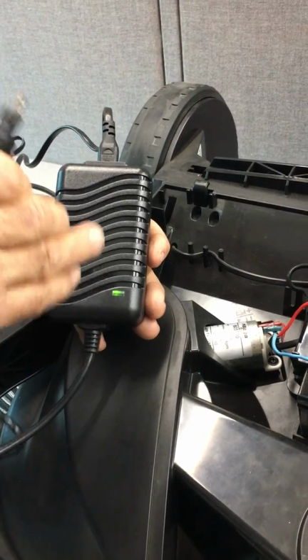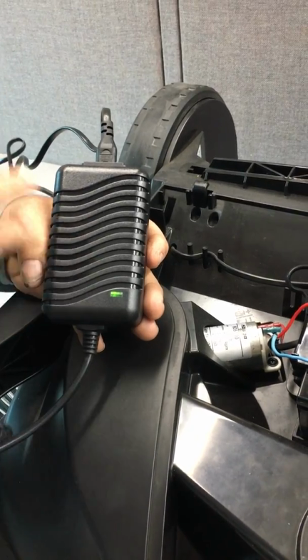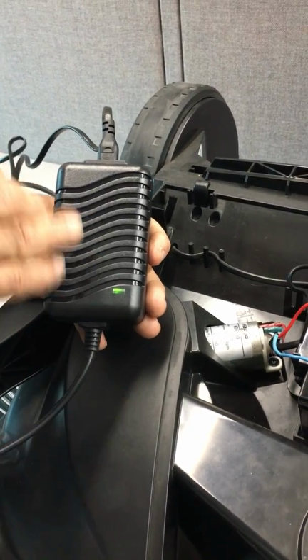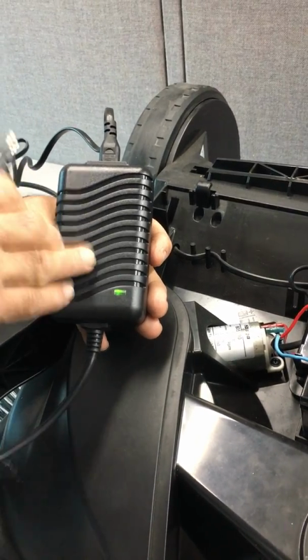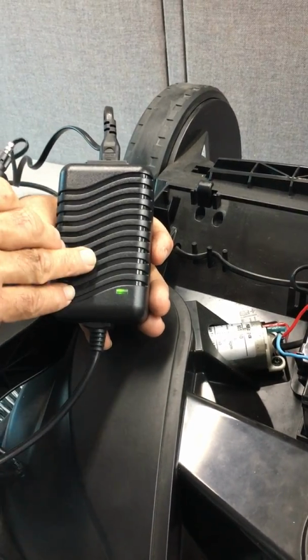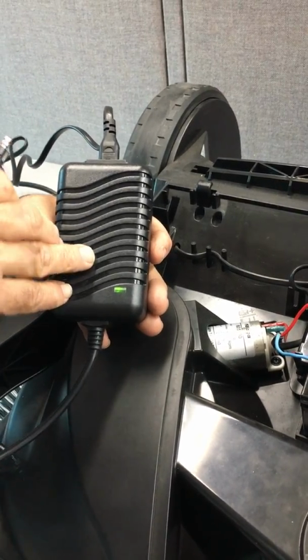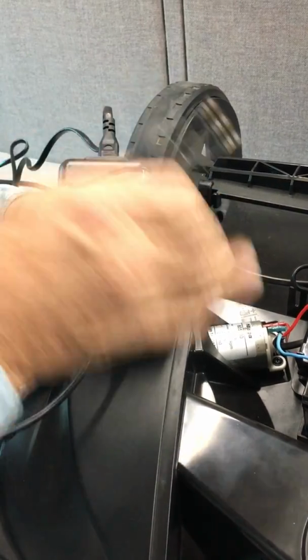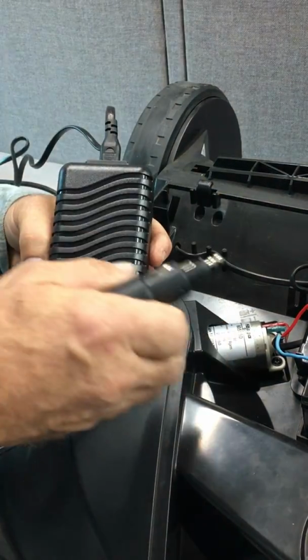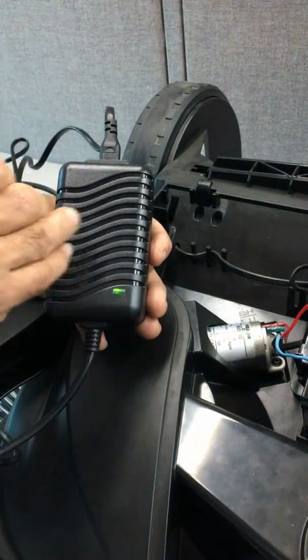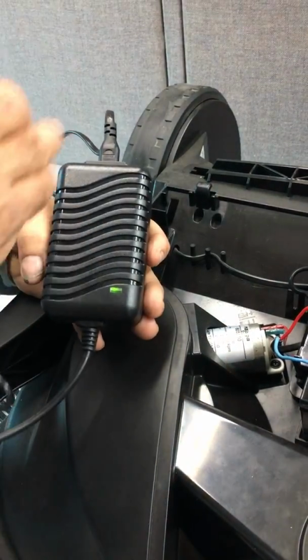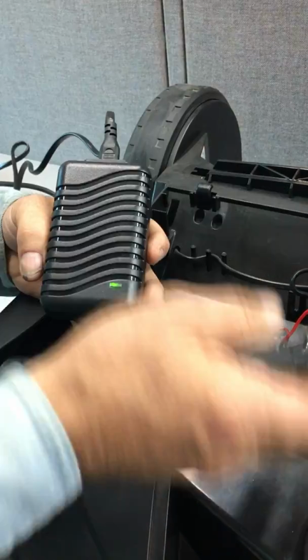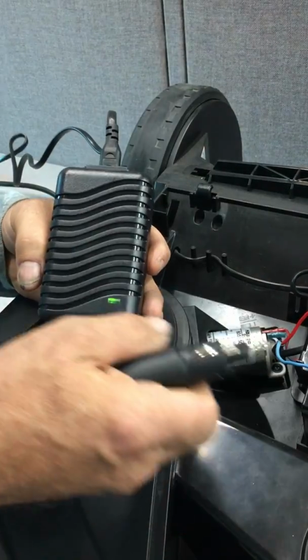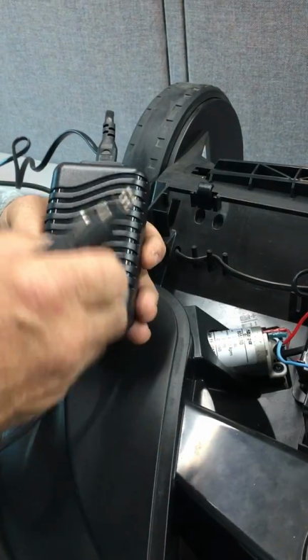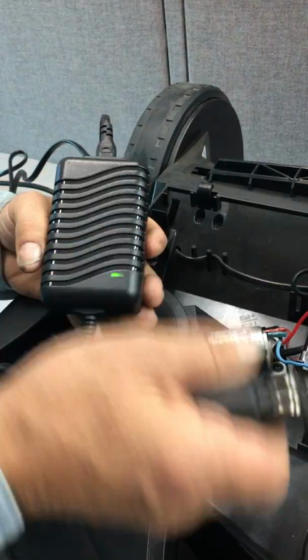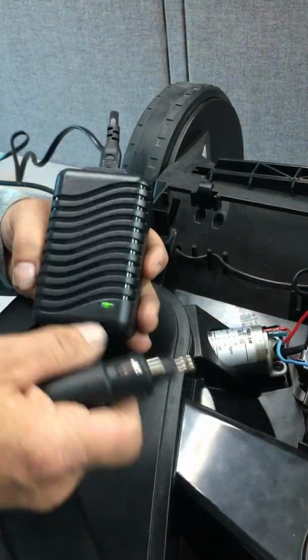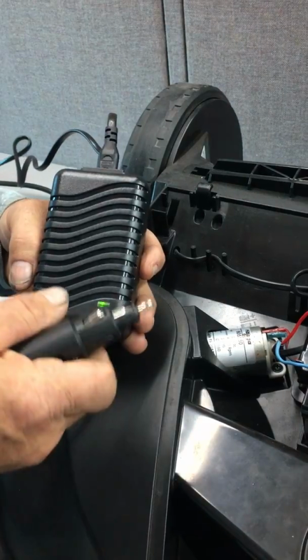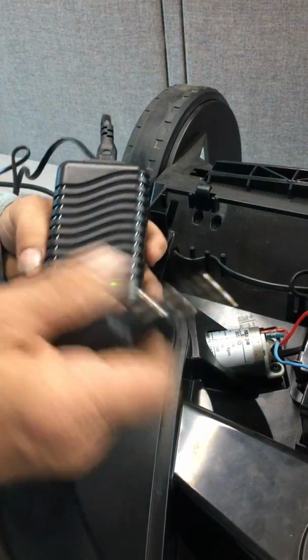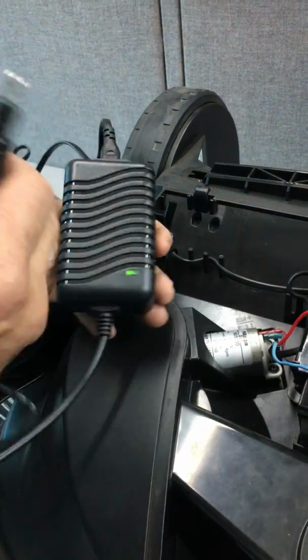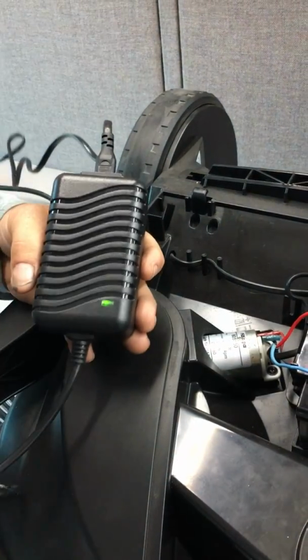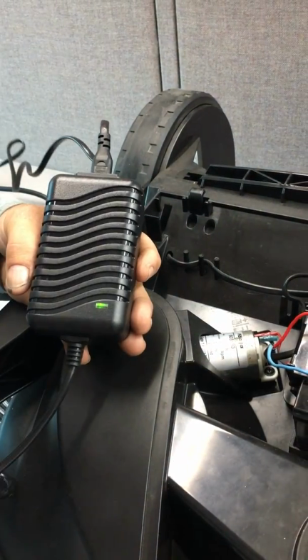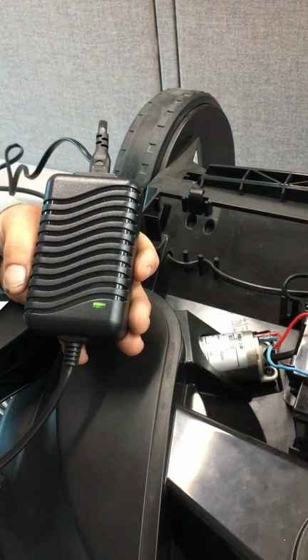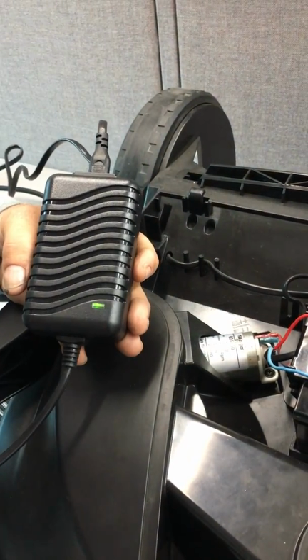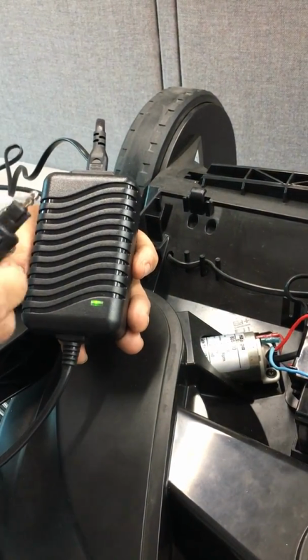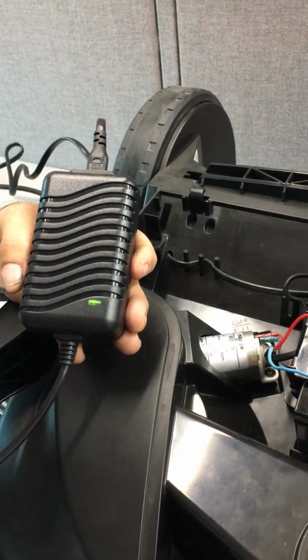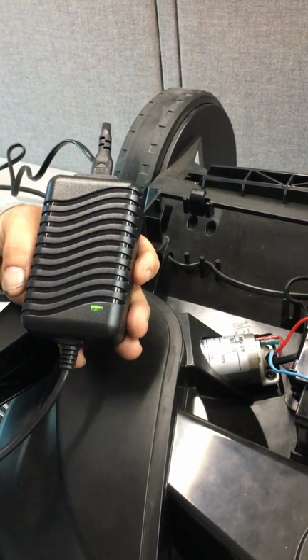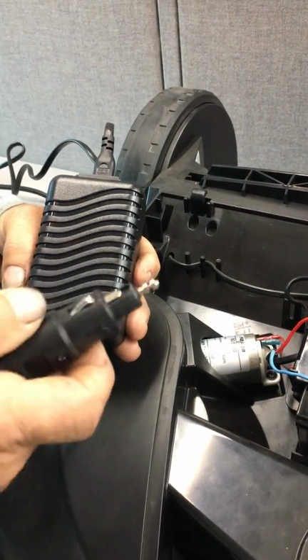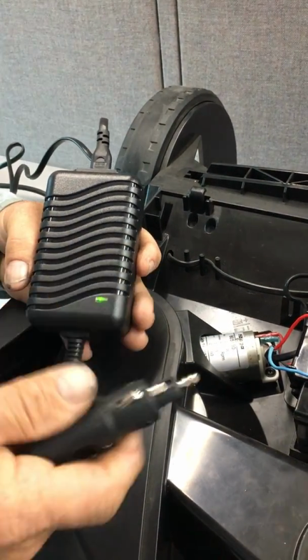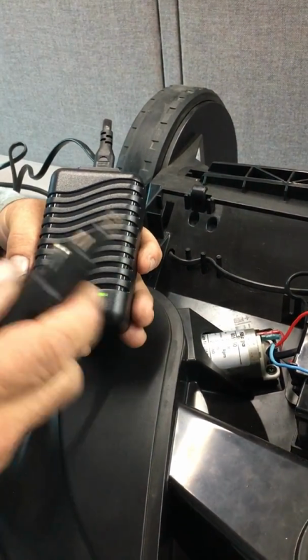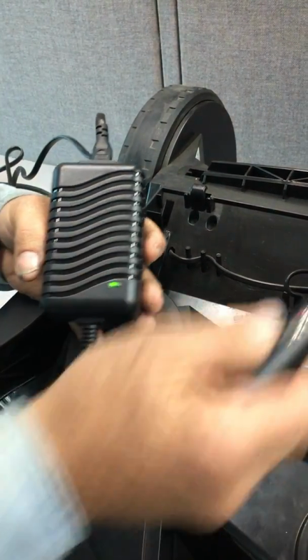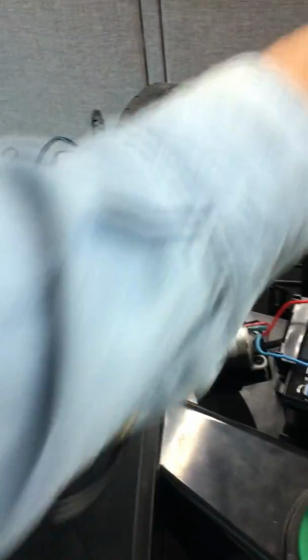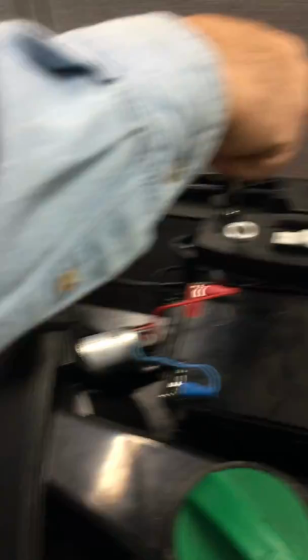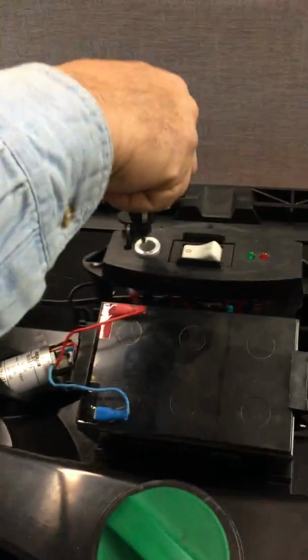If the charger gets a bad signal back from the battery, it won't allow itself to charge the battery — because if the battery has a dead cell, it's going to overheat and probably catch fire.